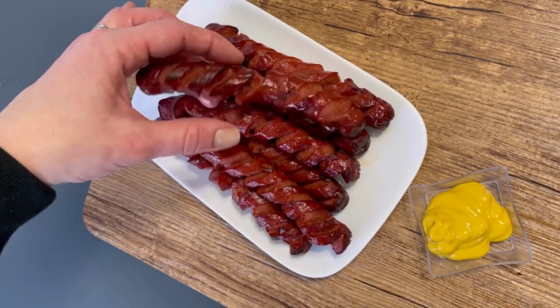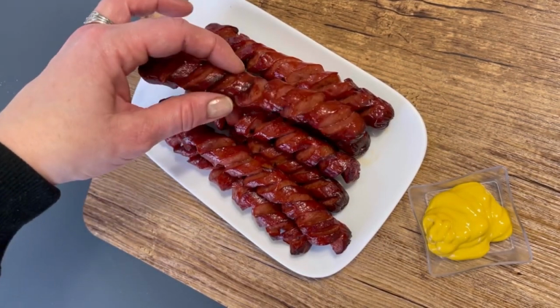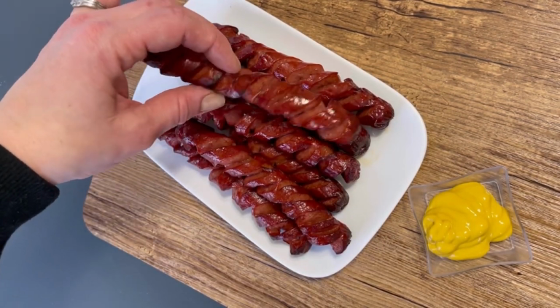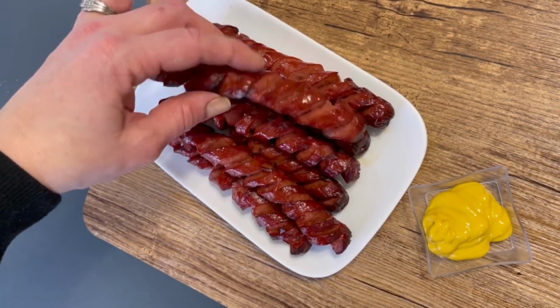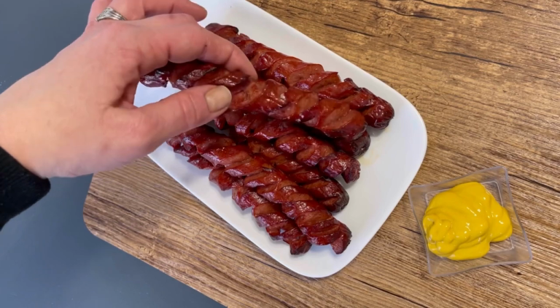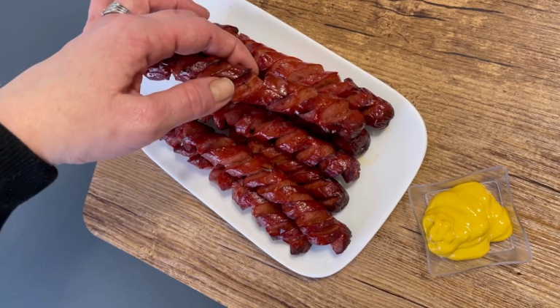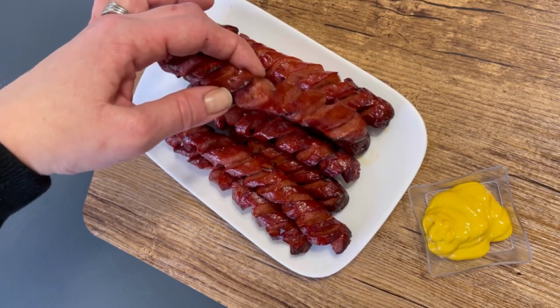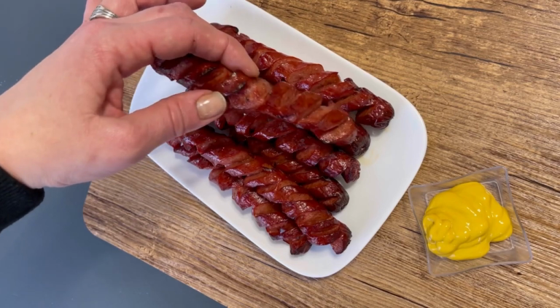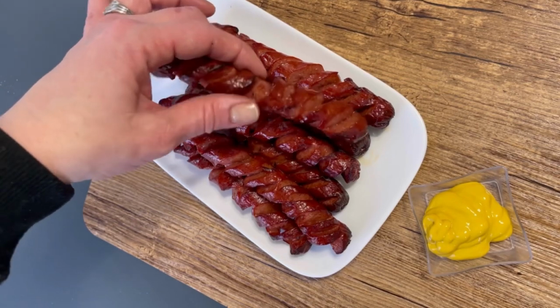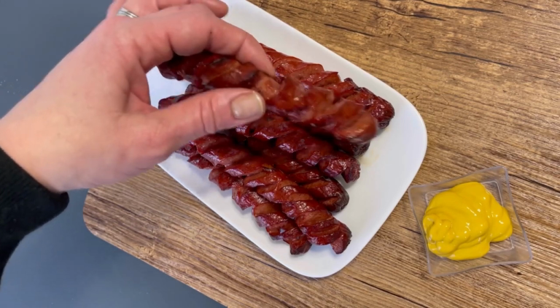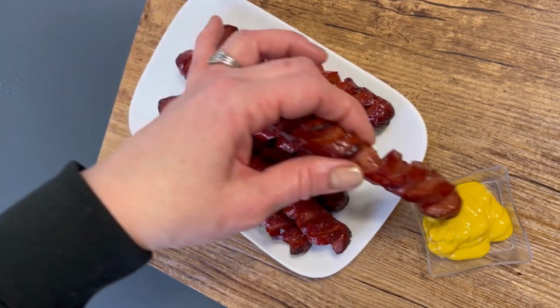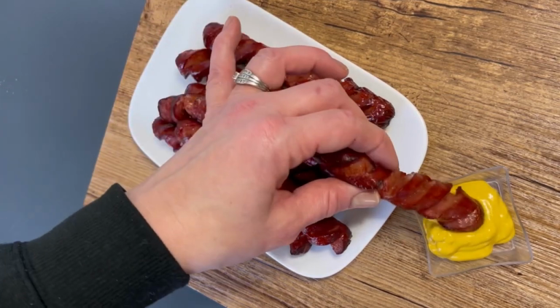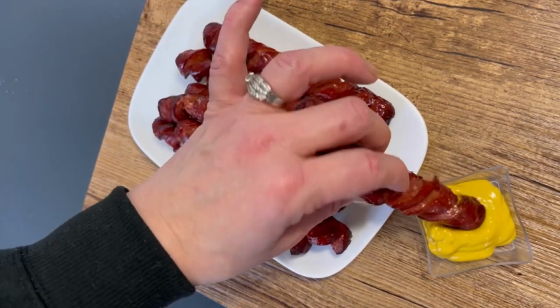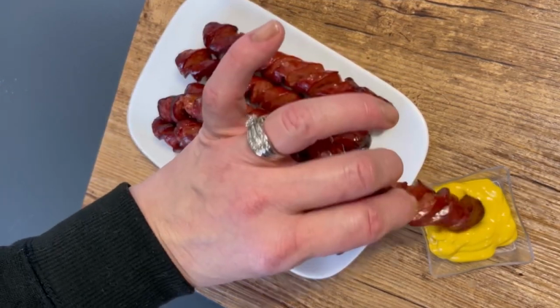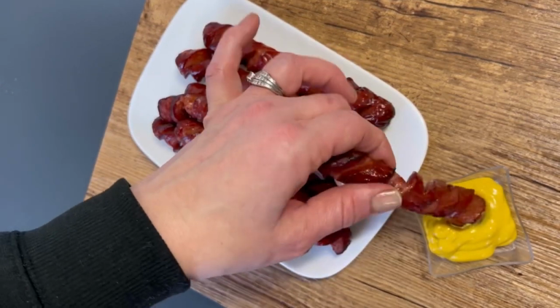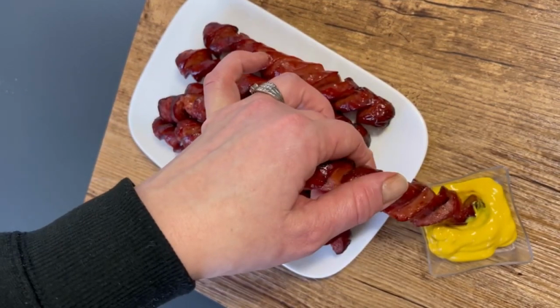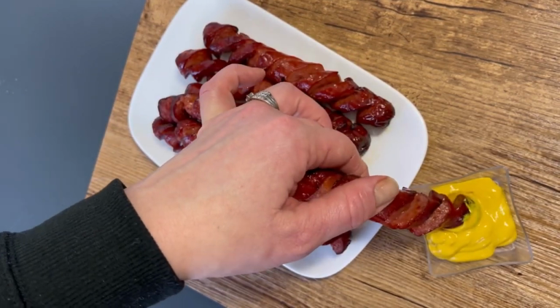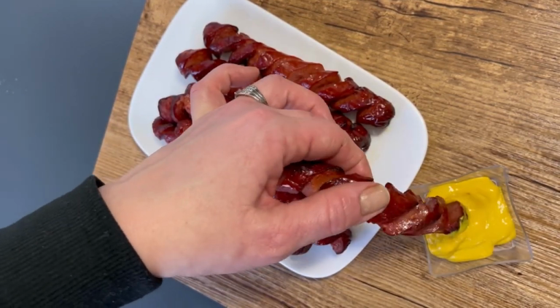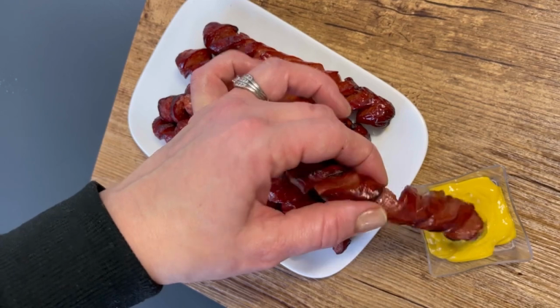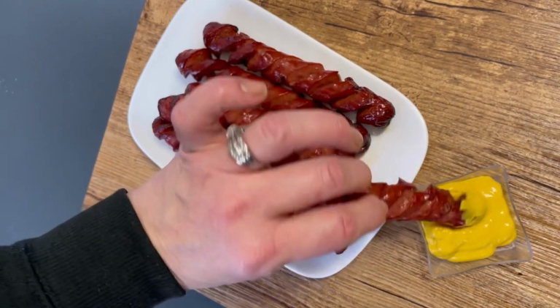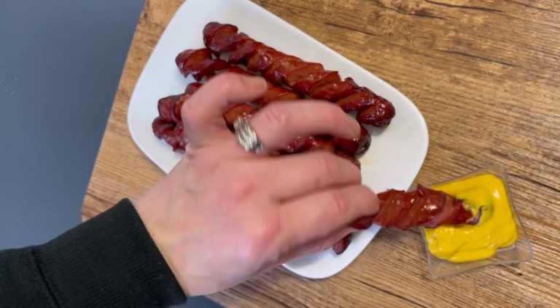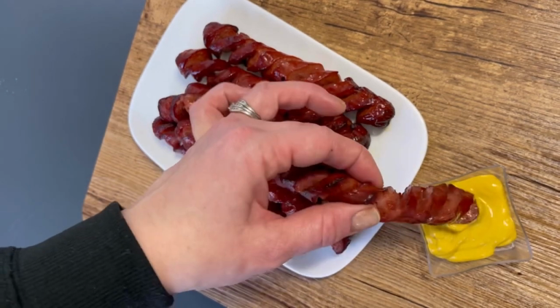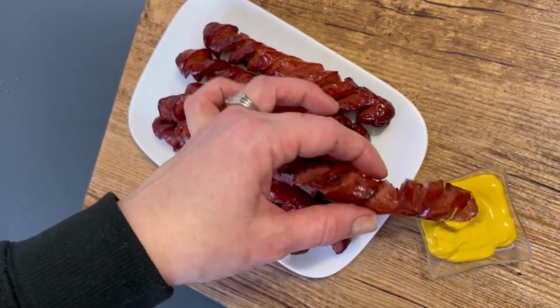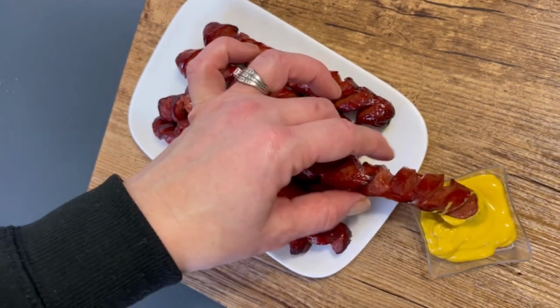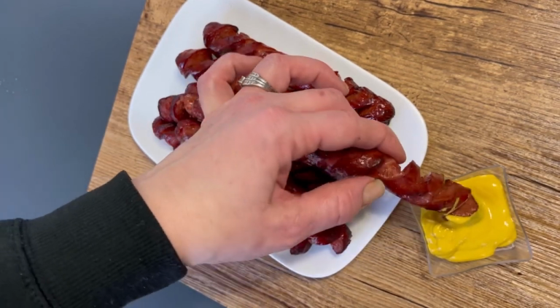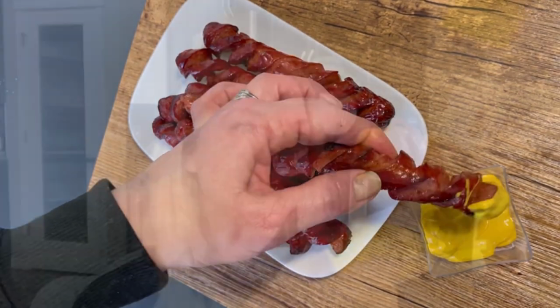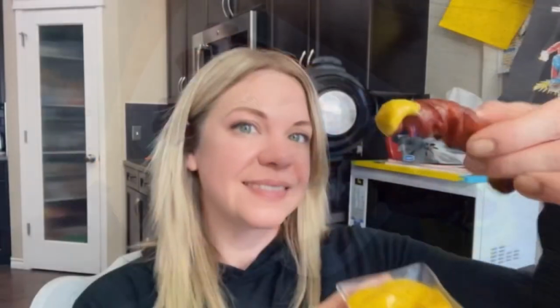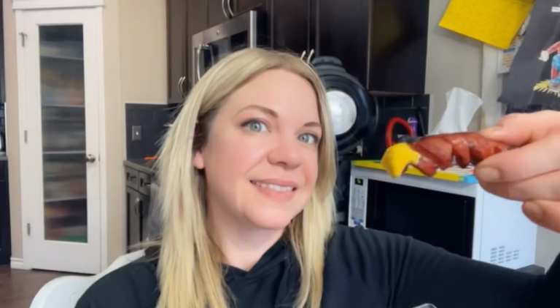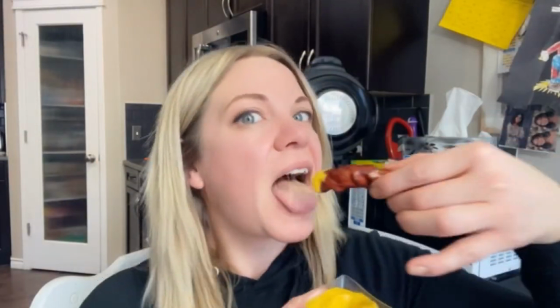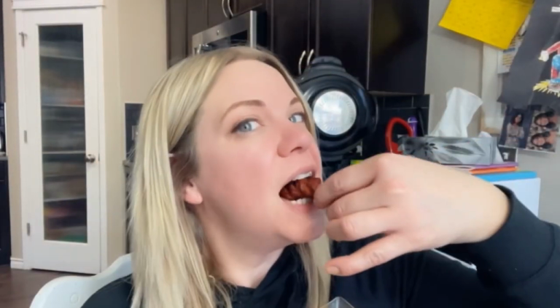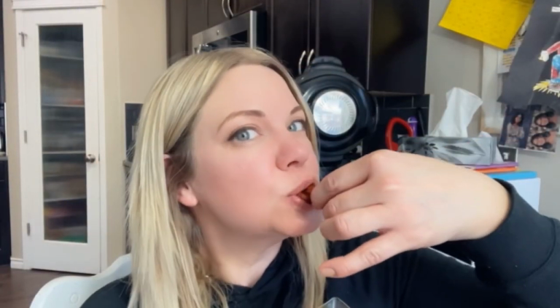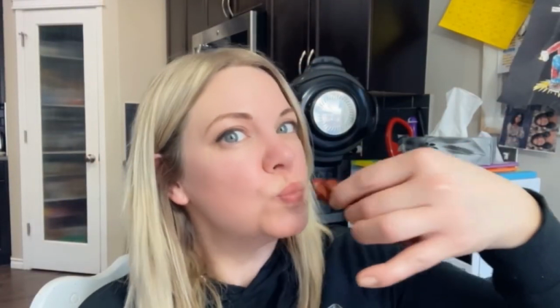I hope you guys enjoyed this quick tutorial on how to hive cut your hot dogs. If you enjoyed the video, don't forget to give it a thumbs up, subscribe, and hit the notification bell. Thanks for watching, guys — bye!